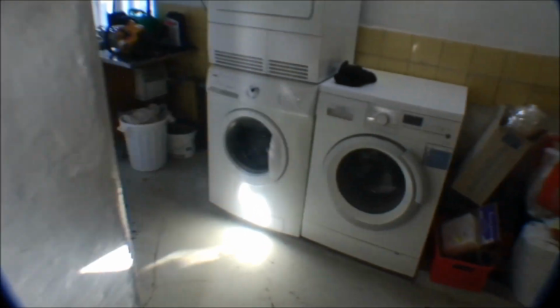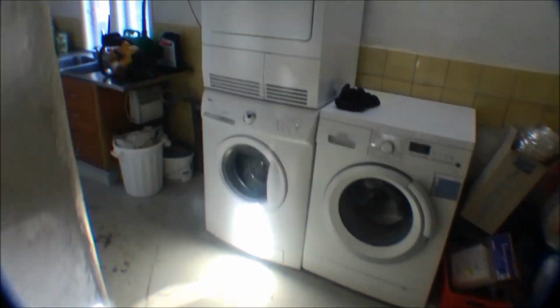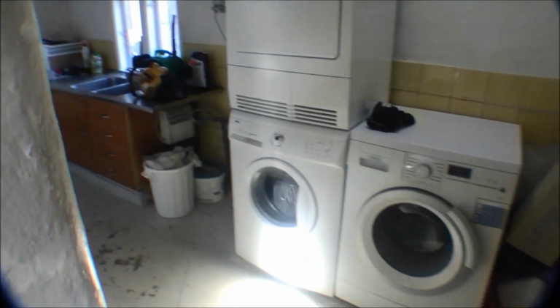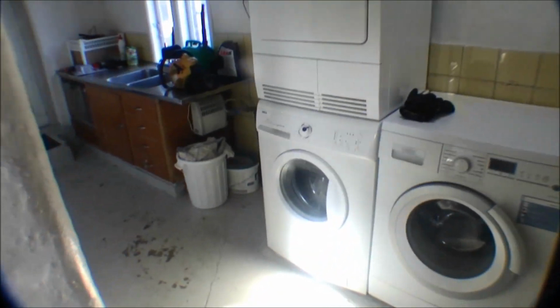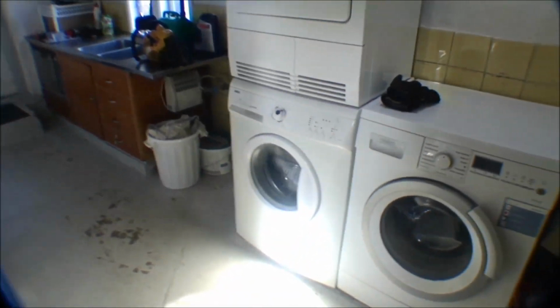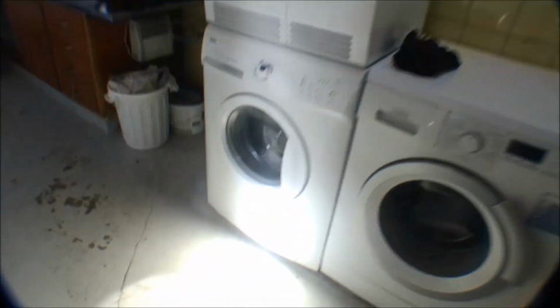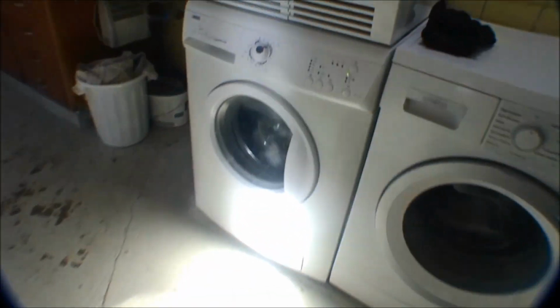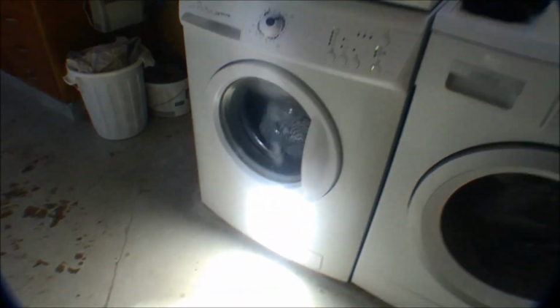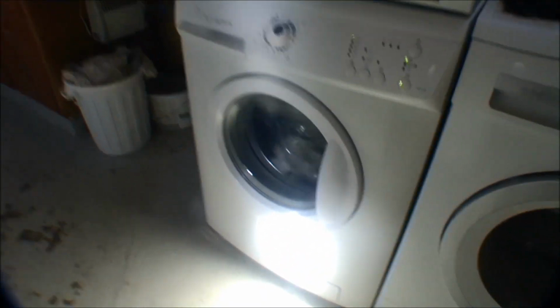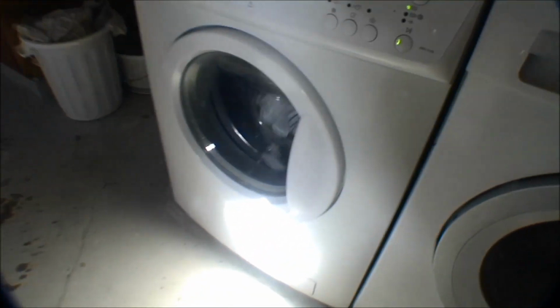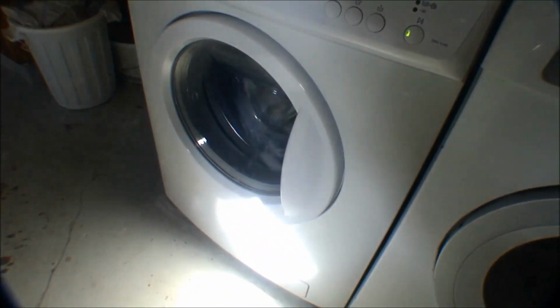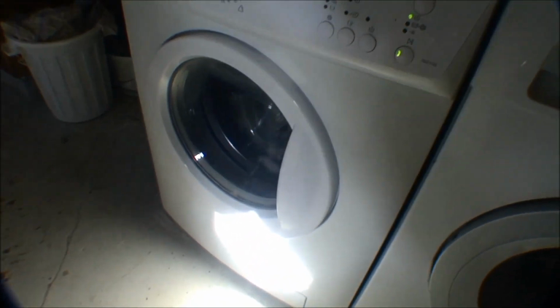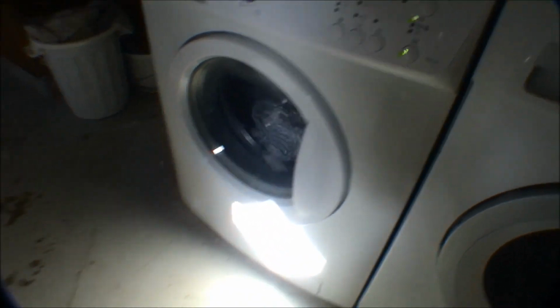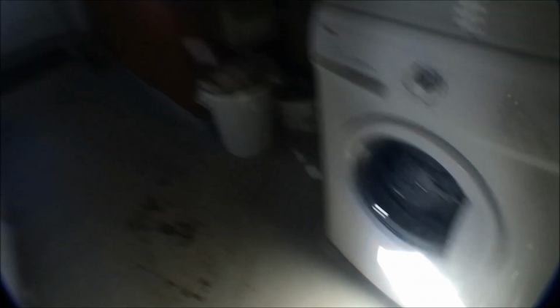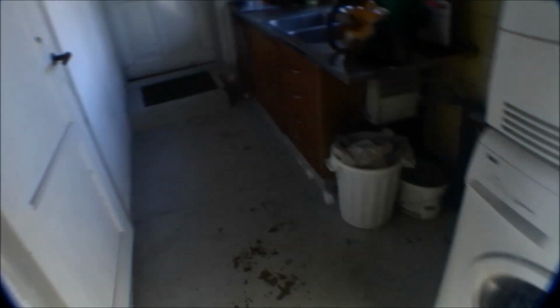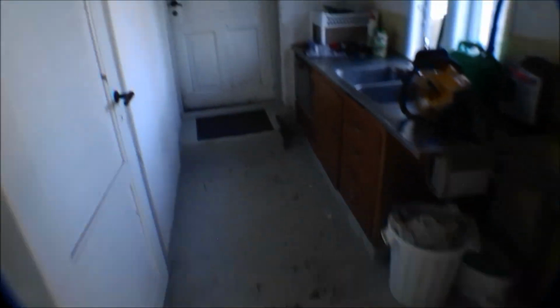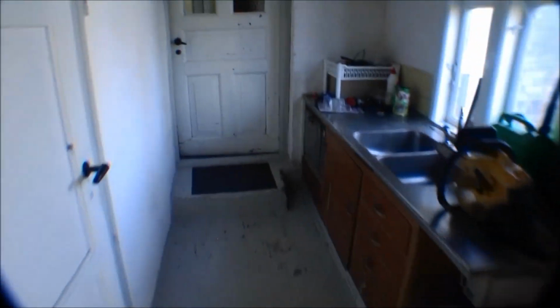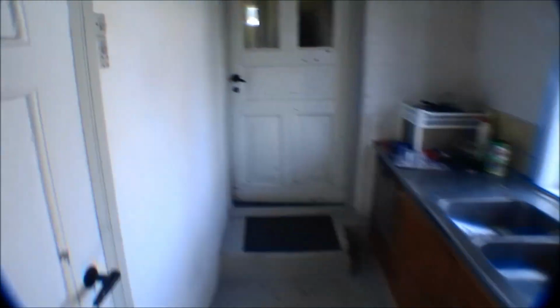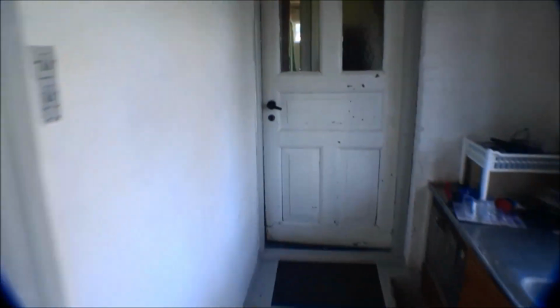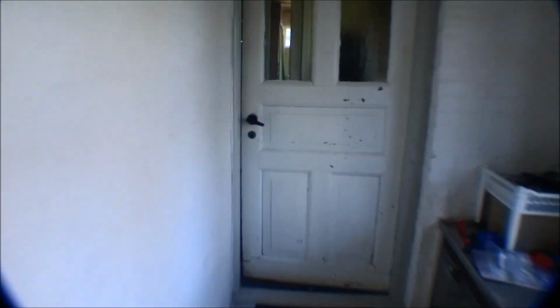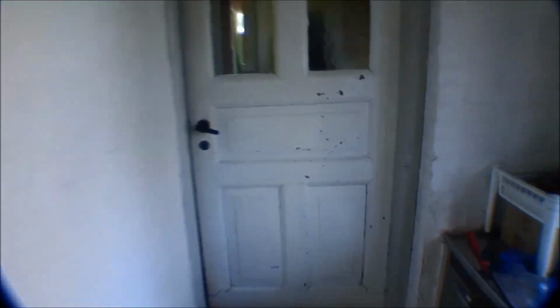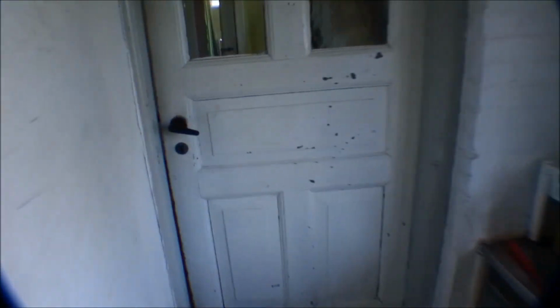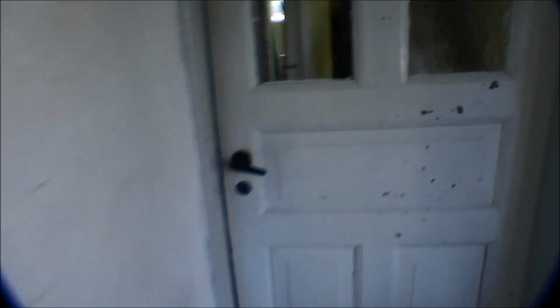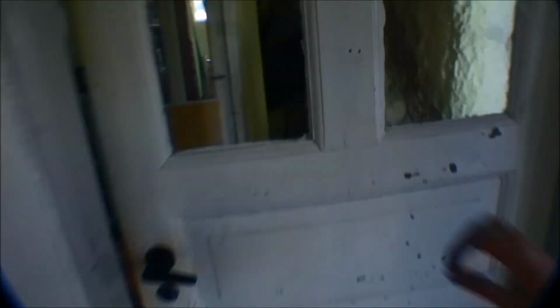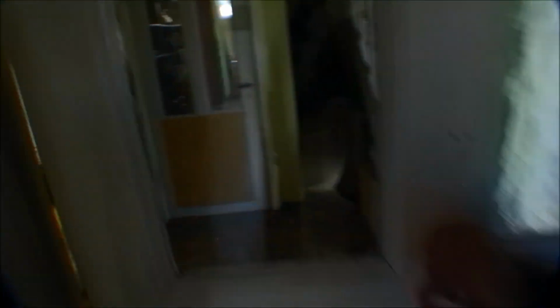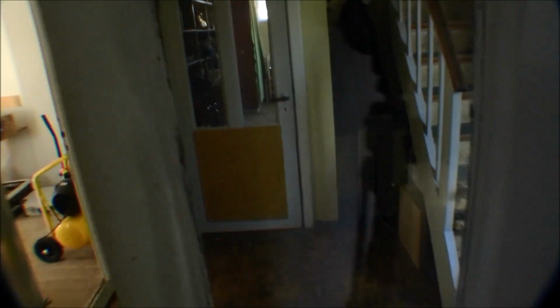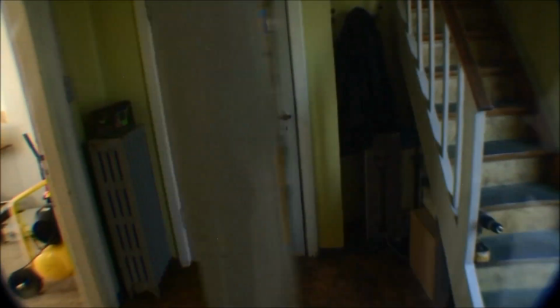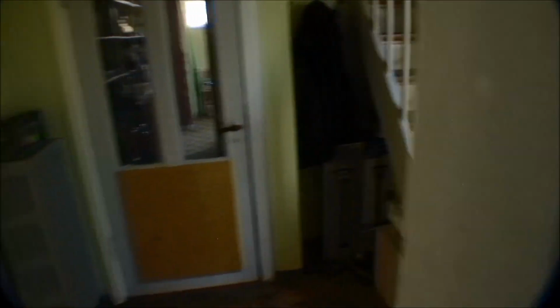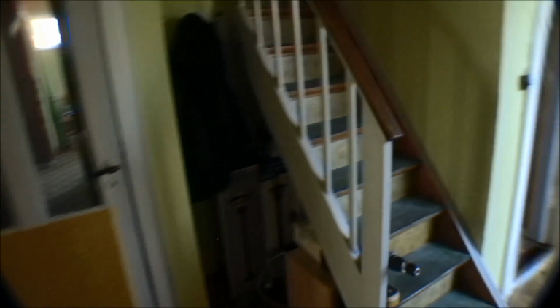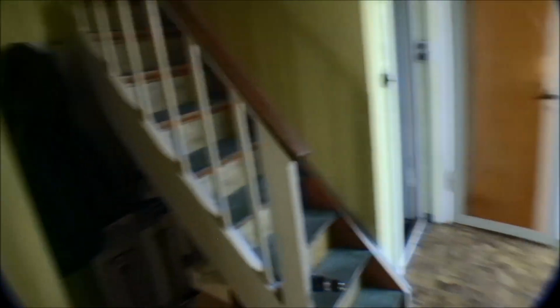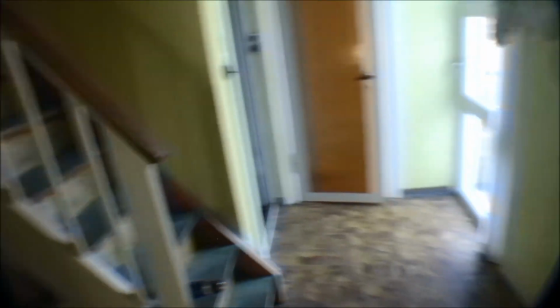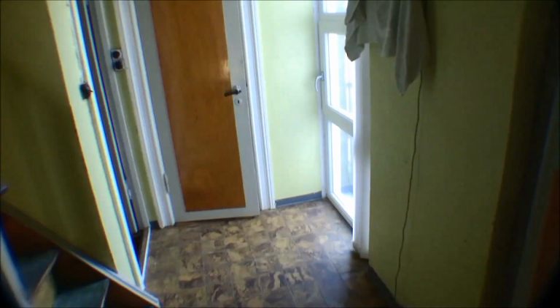And it became very dark. The washing machine is running — have to have clean clothes sometimes. Let's just go down into the basement.